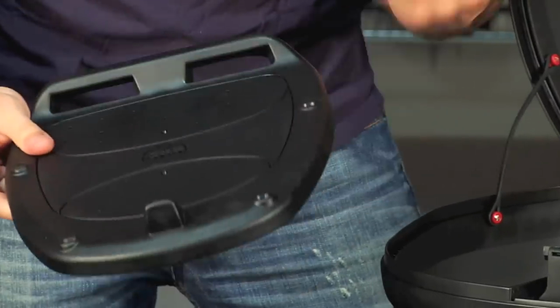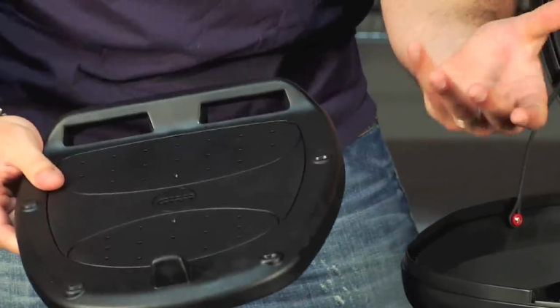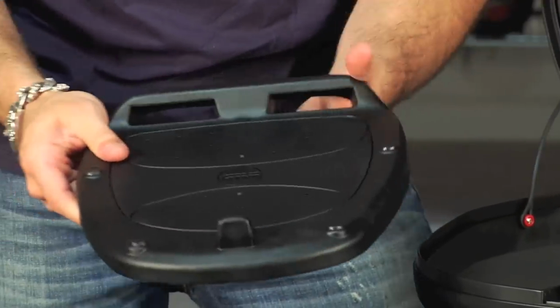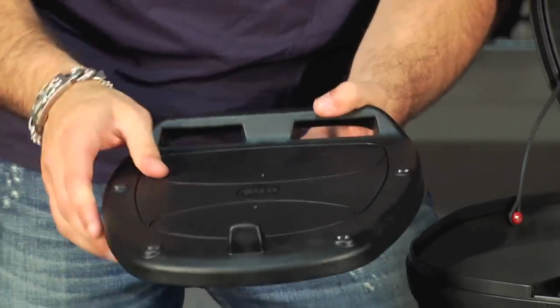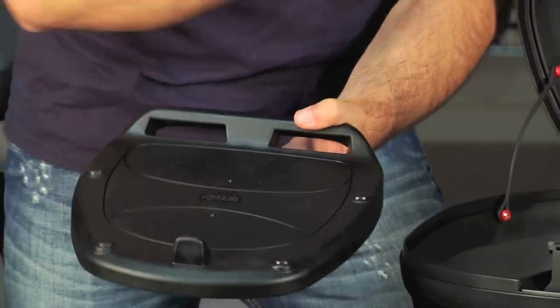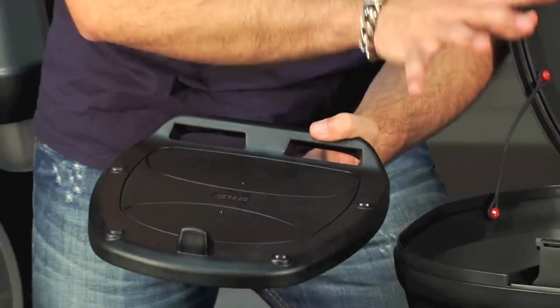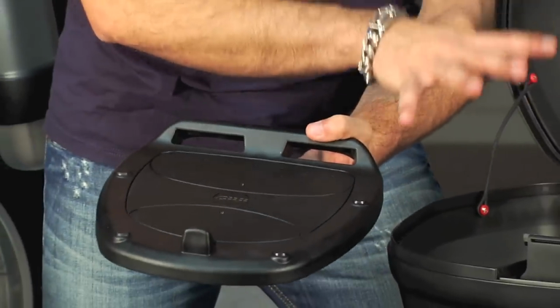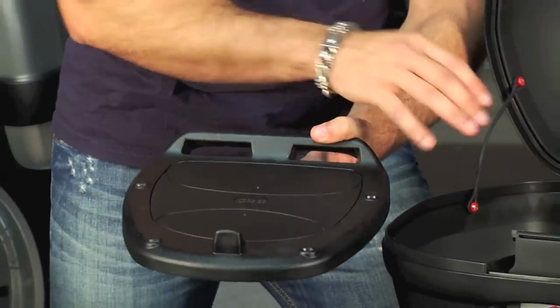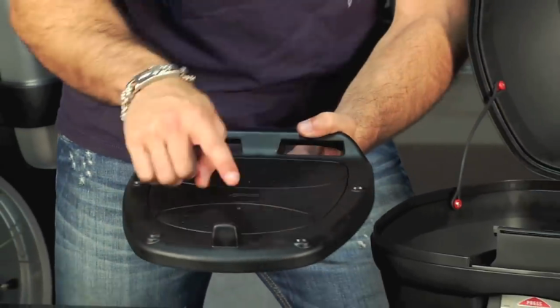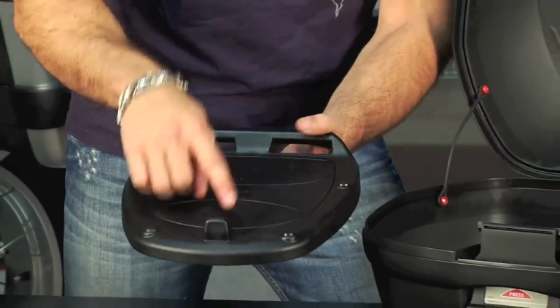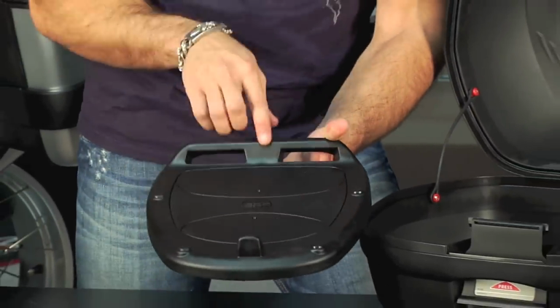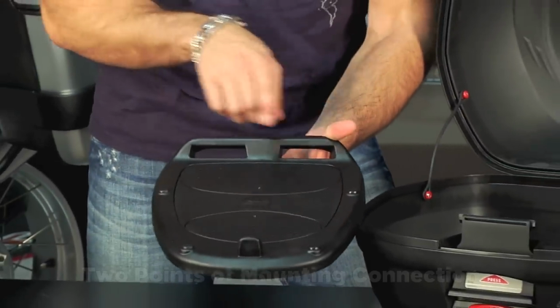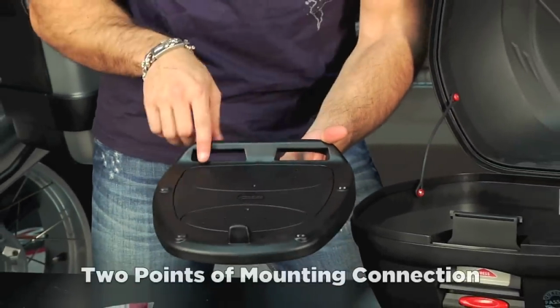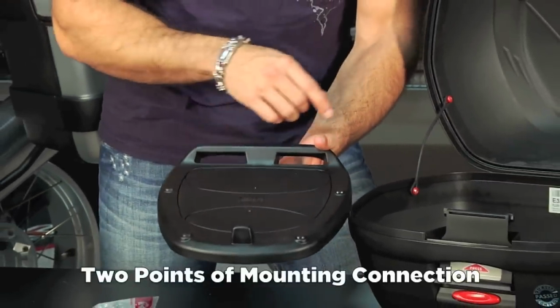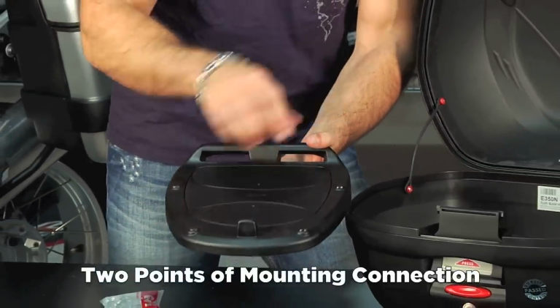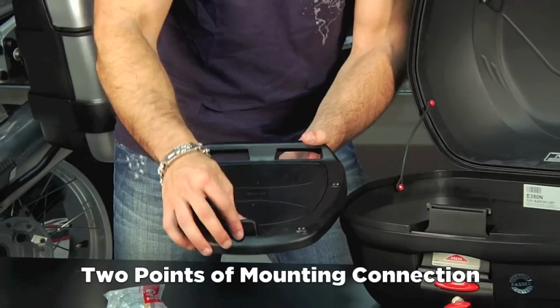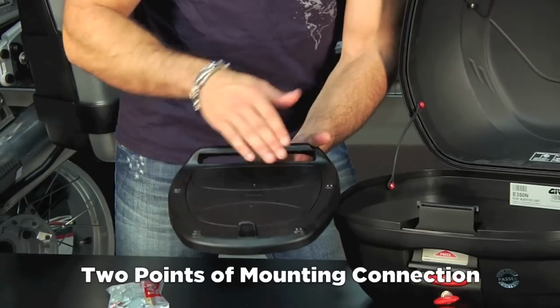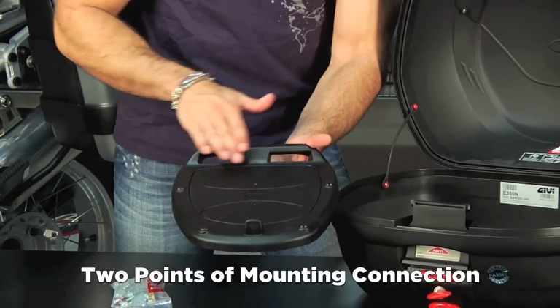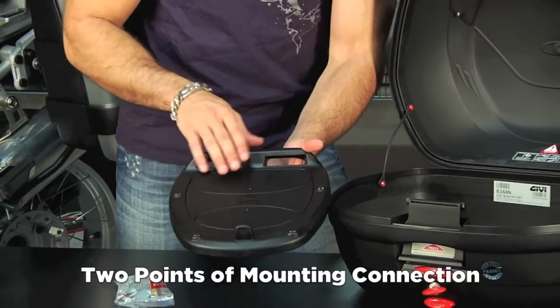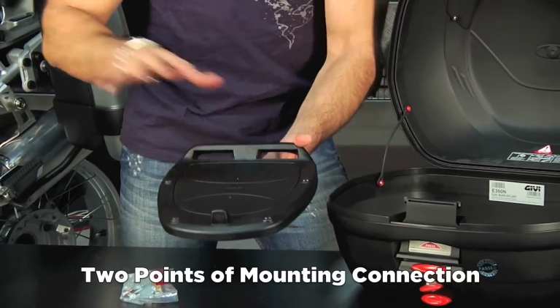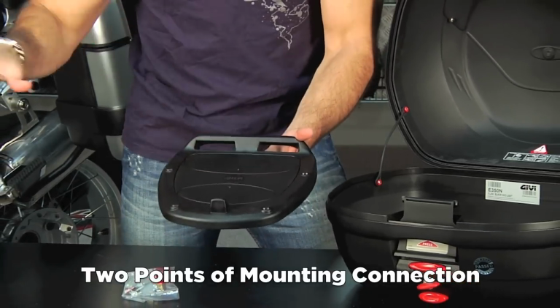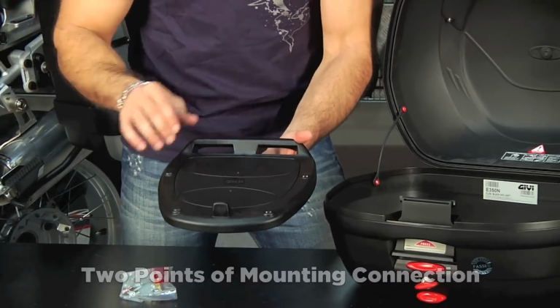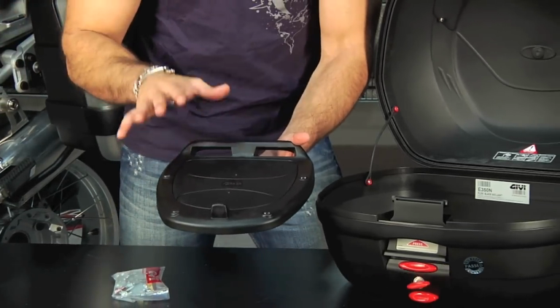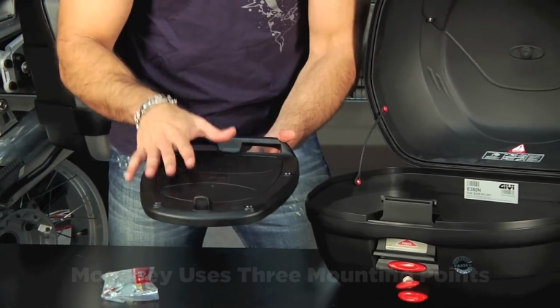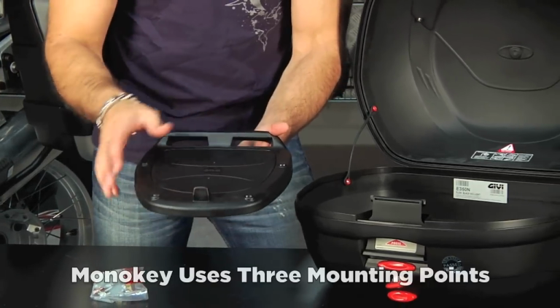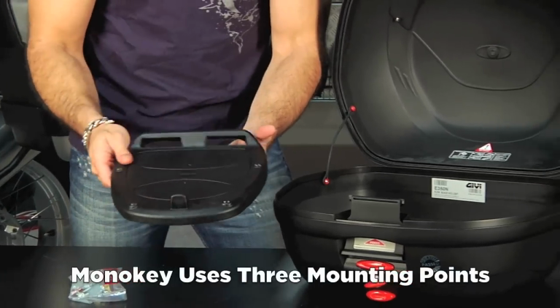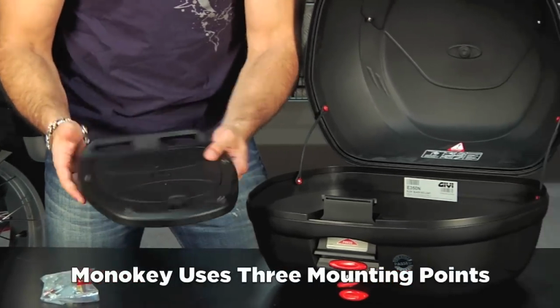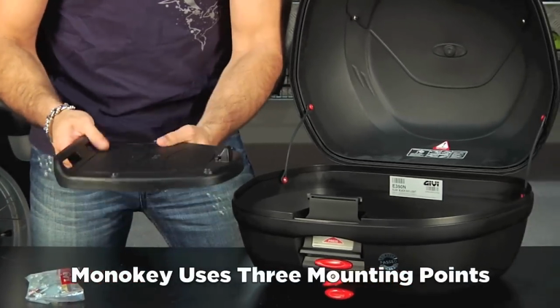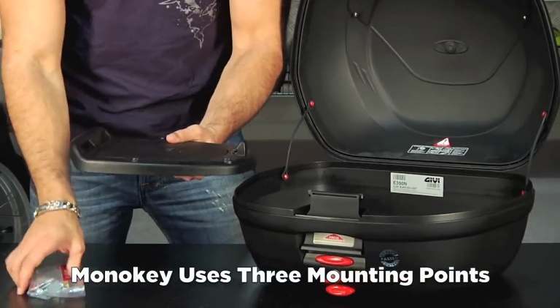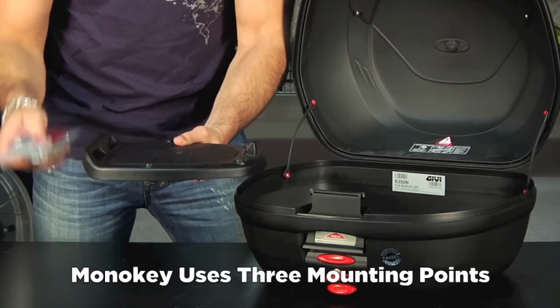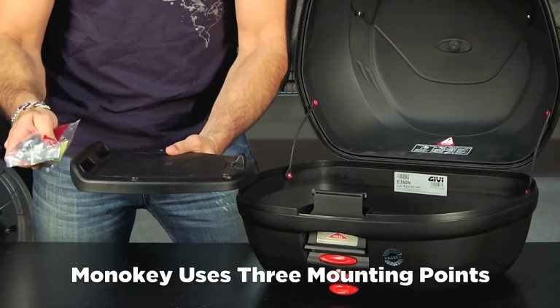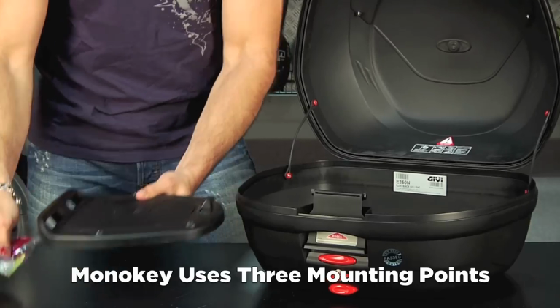One of the reasons why the MonoLock is more lightweight is that you really have two points of connection. It's going to snap on the back — two points. The MonoKey system has three, so that's another key difference. Here's your plate and here's your hardware.